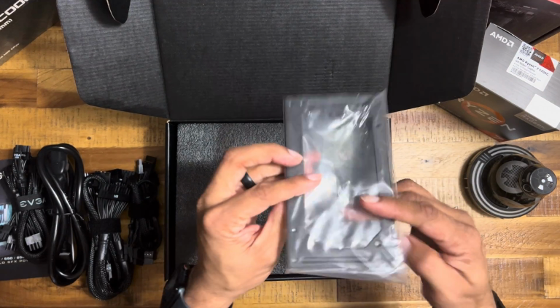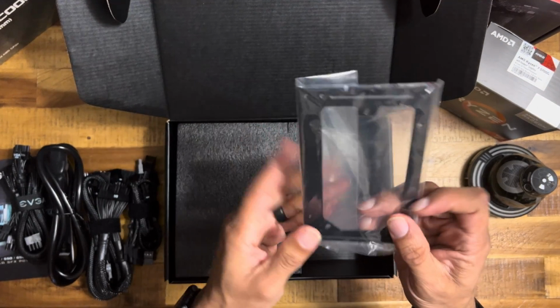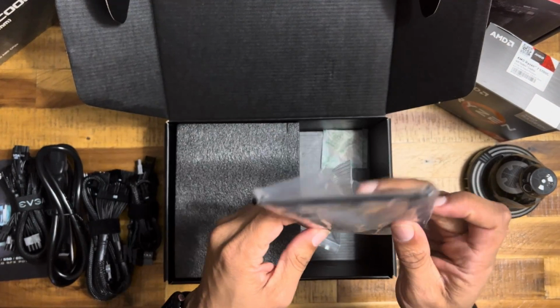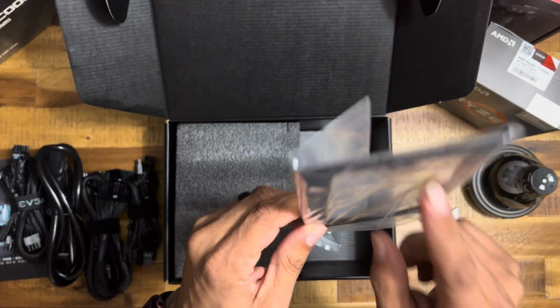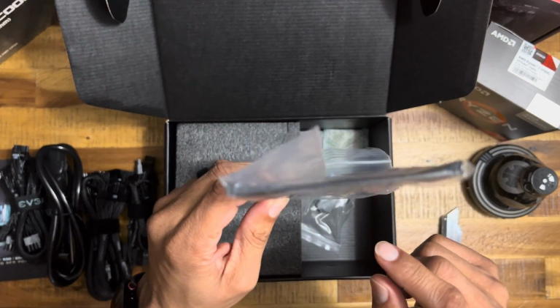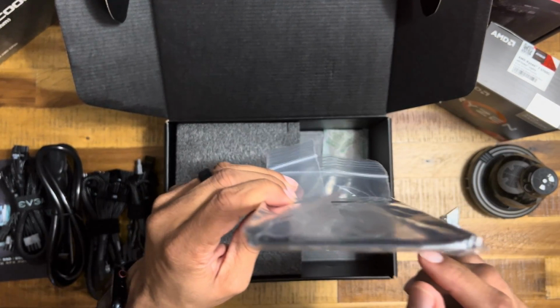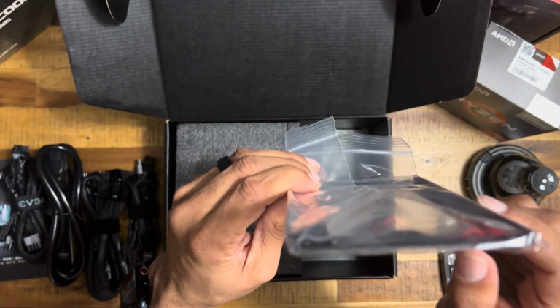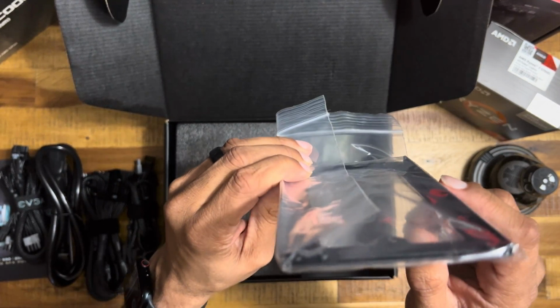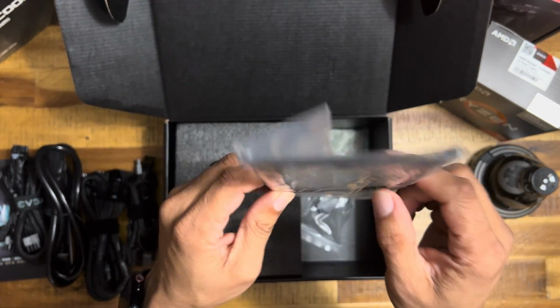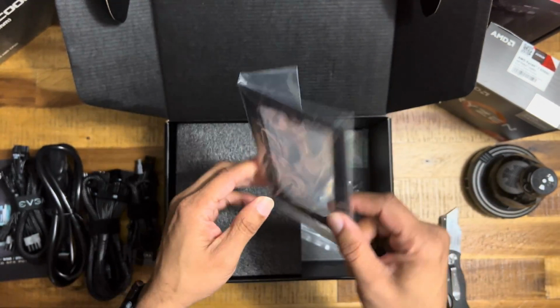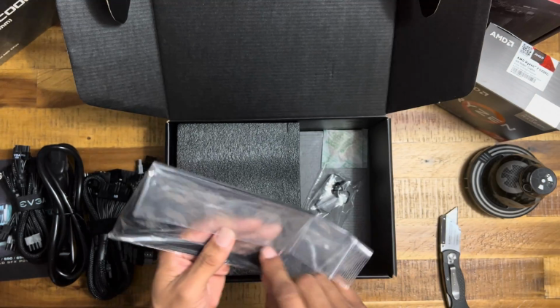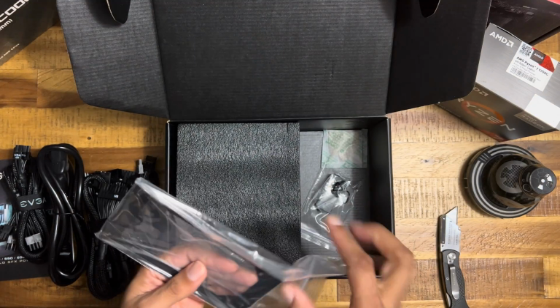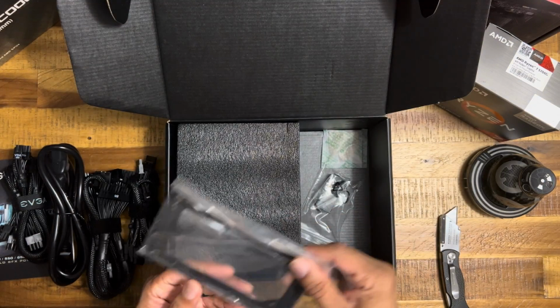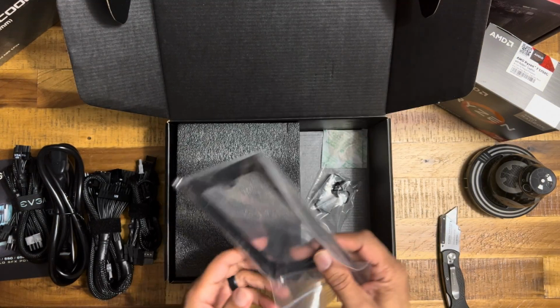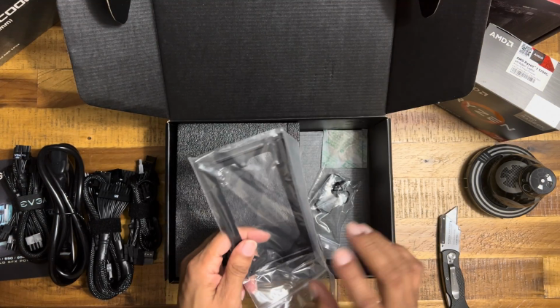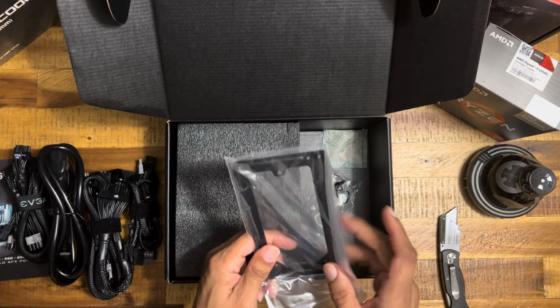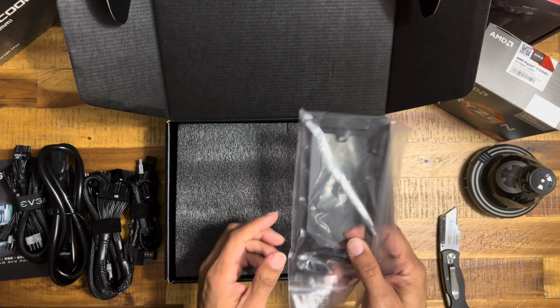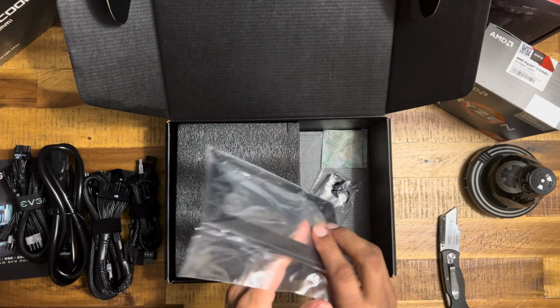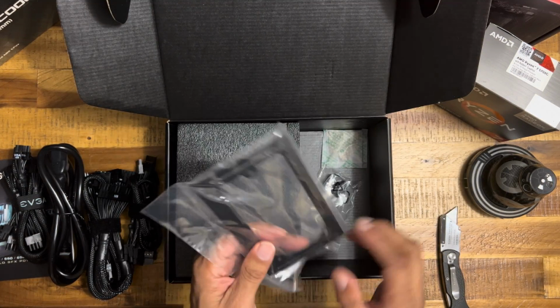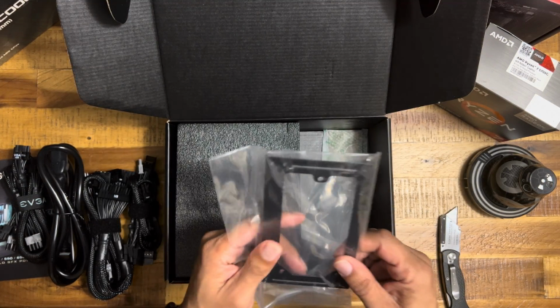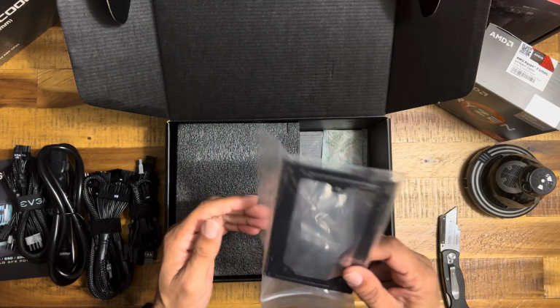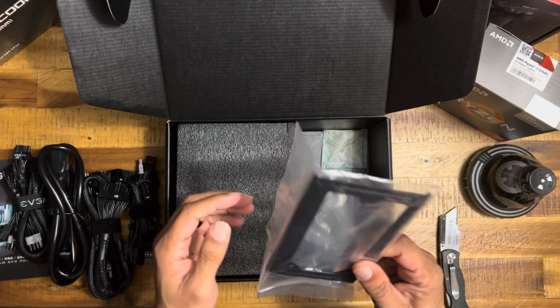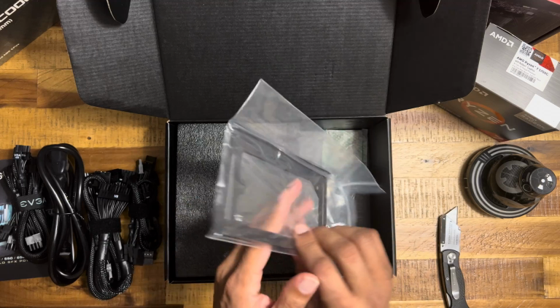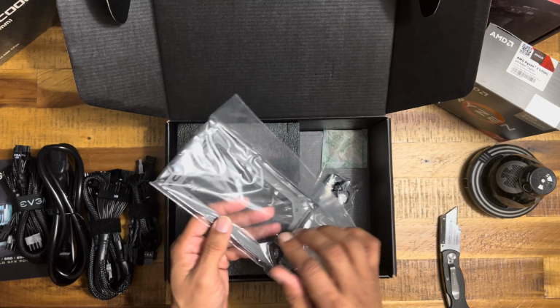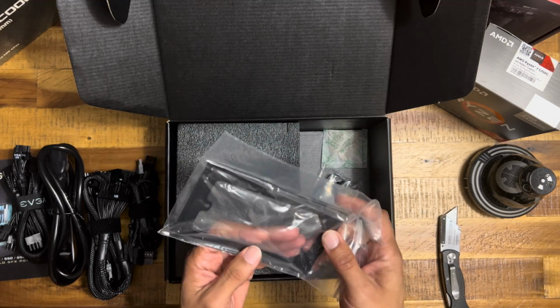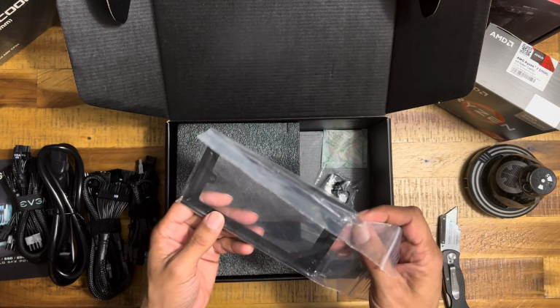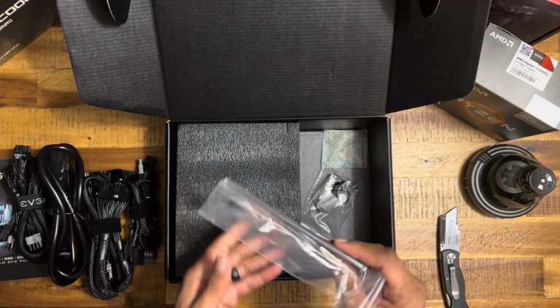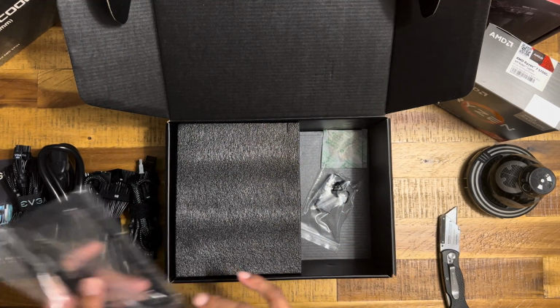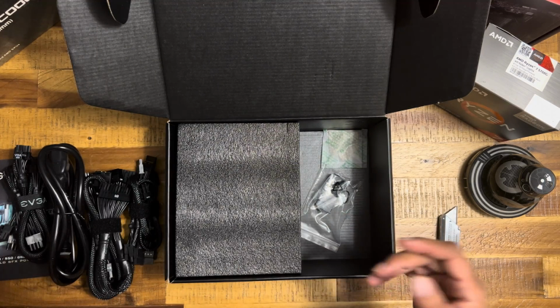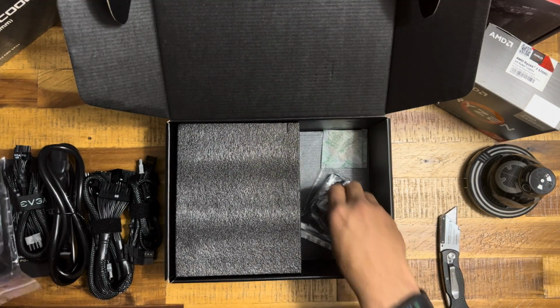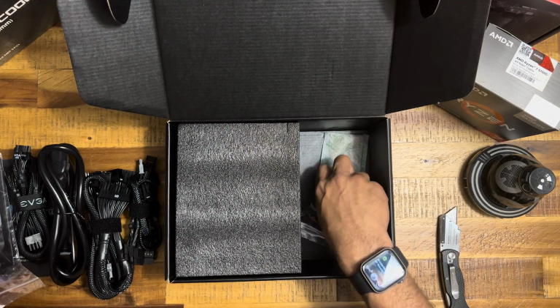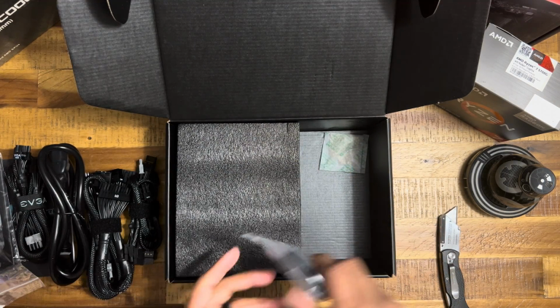There's a bracket — this bracket right here is to transform it from SFX to ATX, so it can work in an ATX case too.